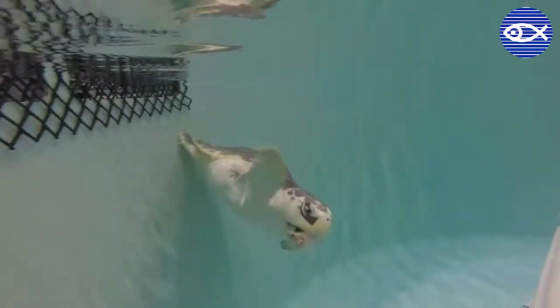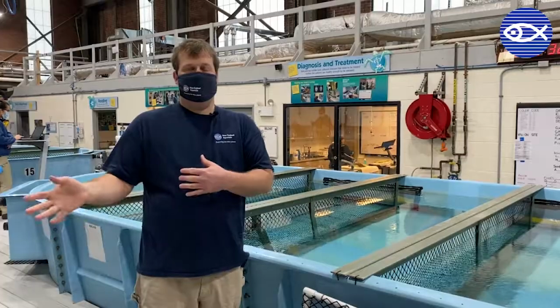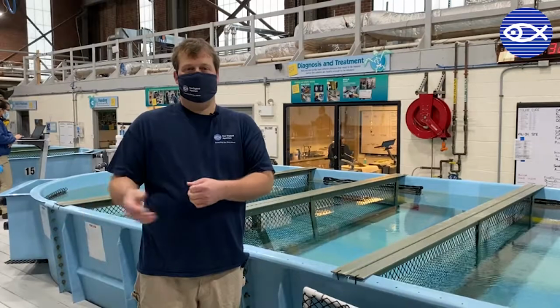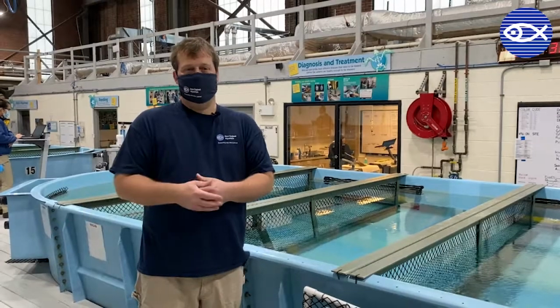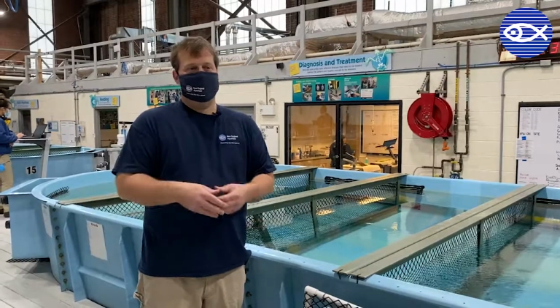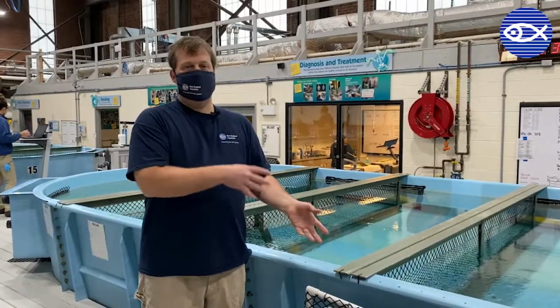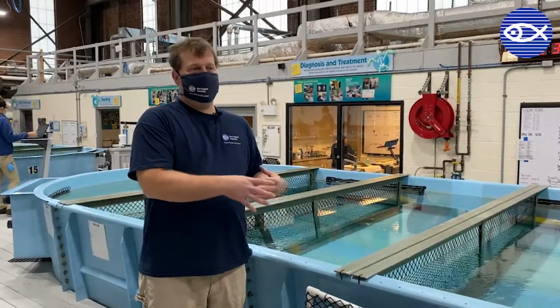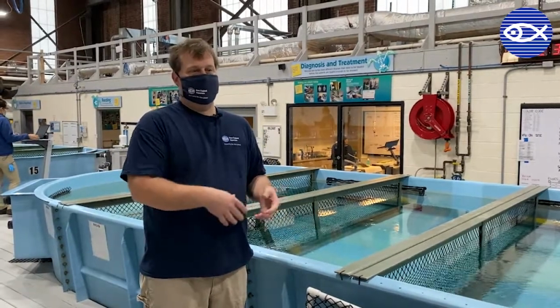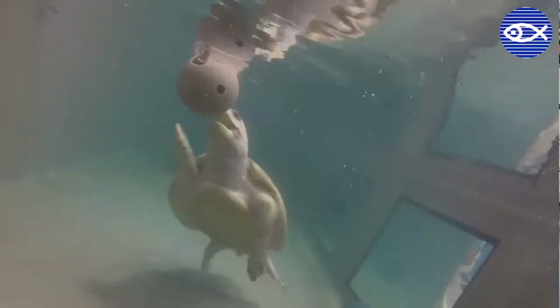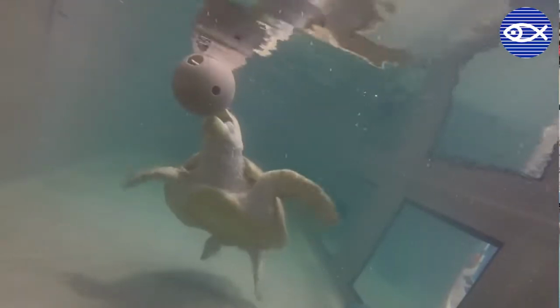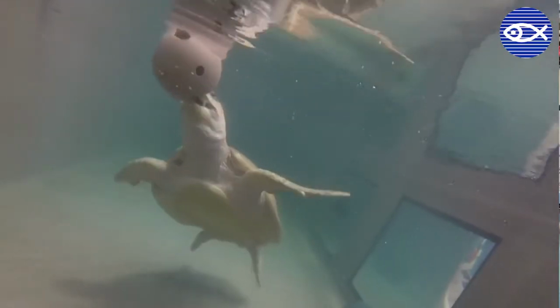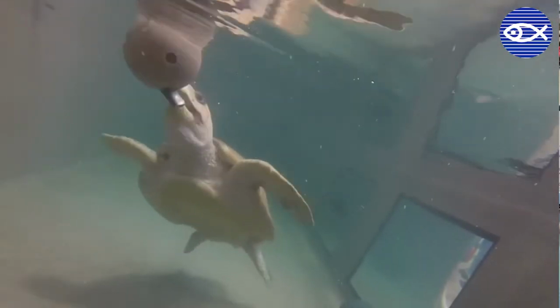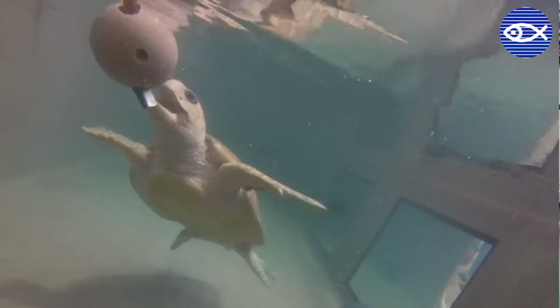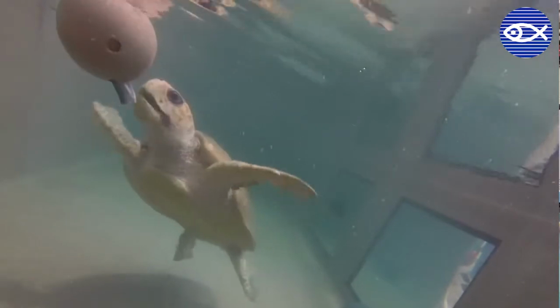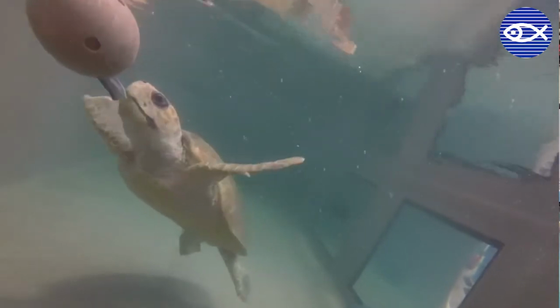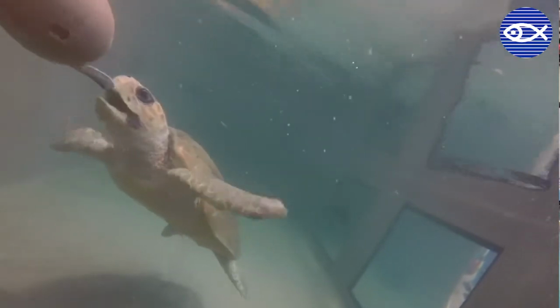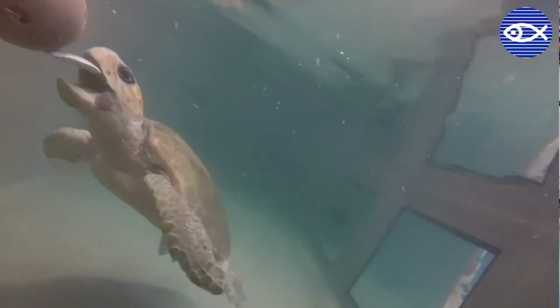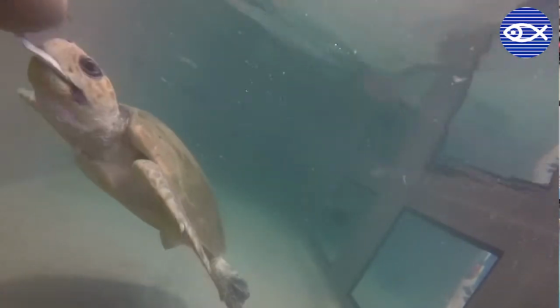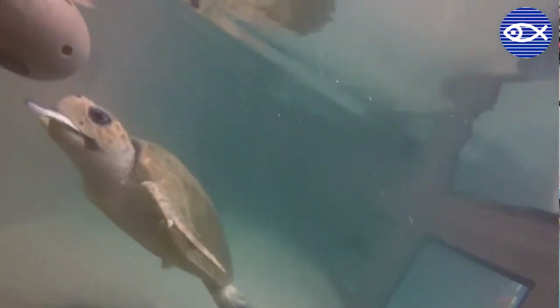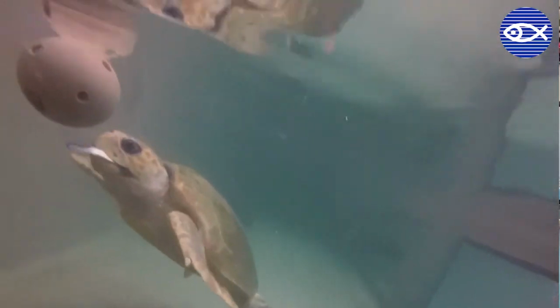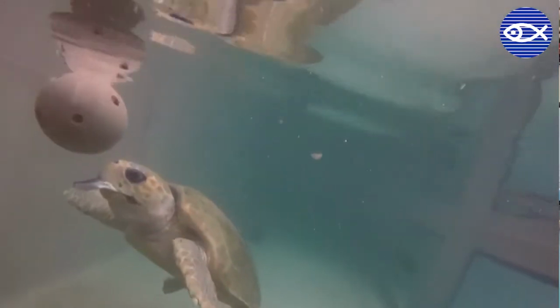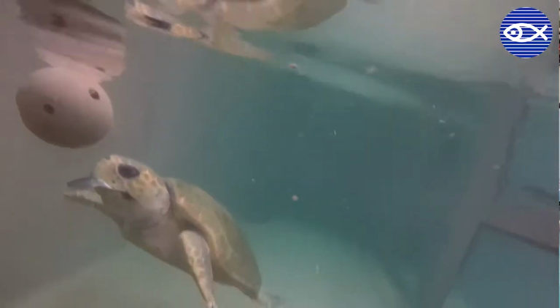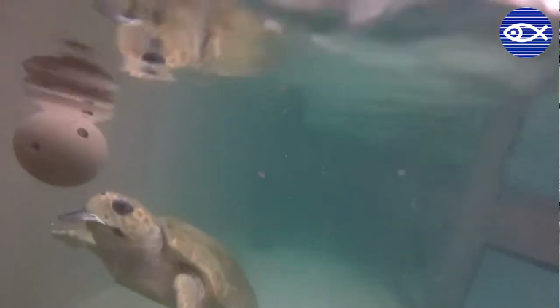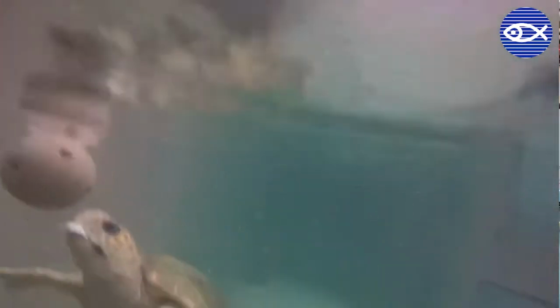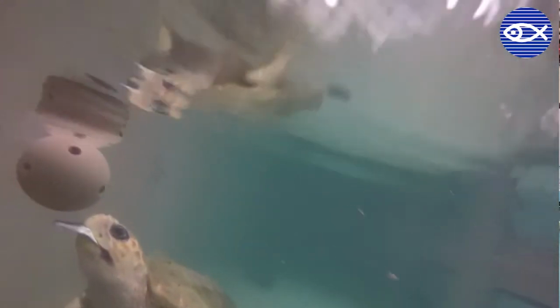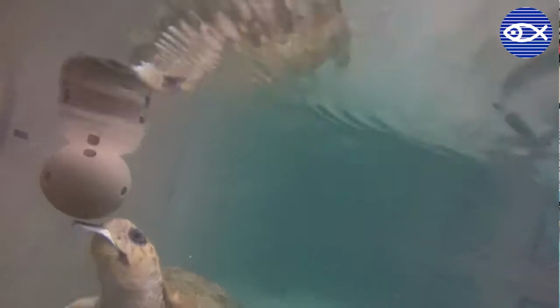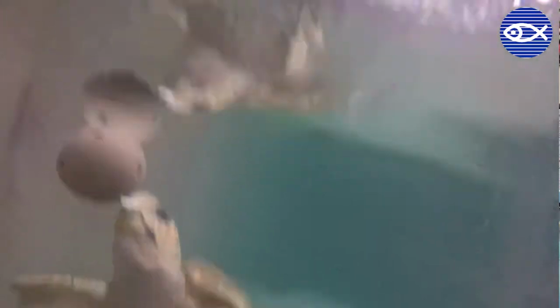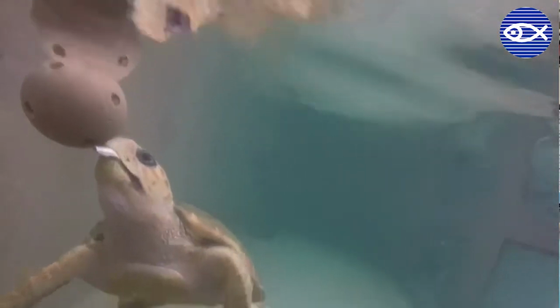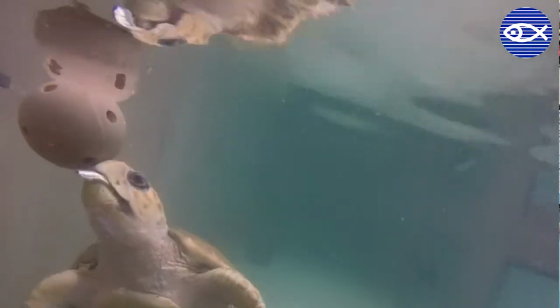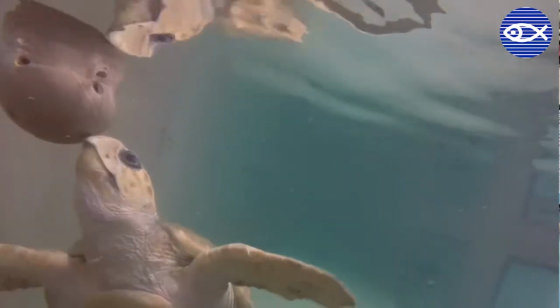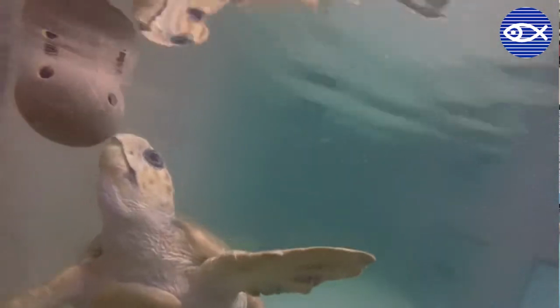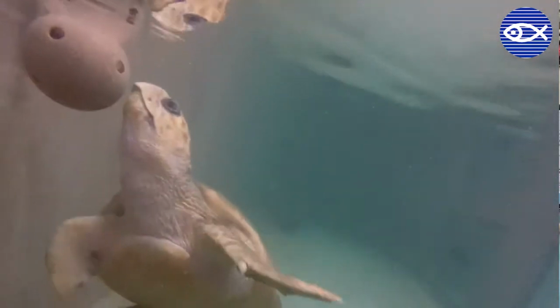Another type of enrichment that kind of mimics the ice toy is what we call a boomer ball, where we shove fish into one of those balls that have circles cut out of it. The turtles will go and bounce it around, and the herring or squid falls out and they eat it from there.